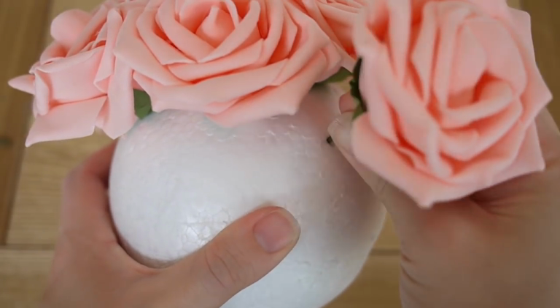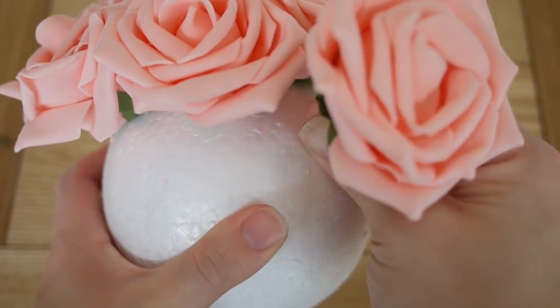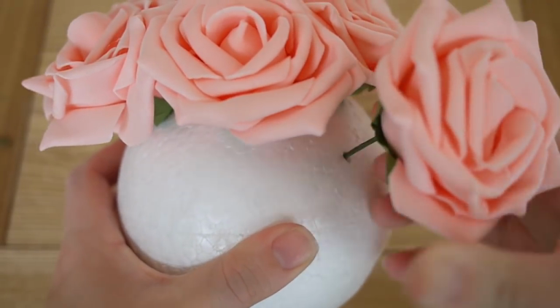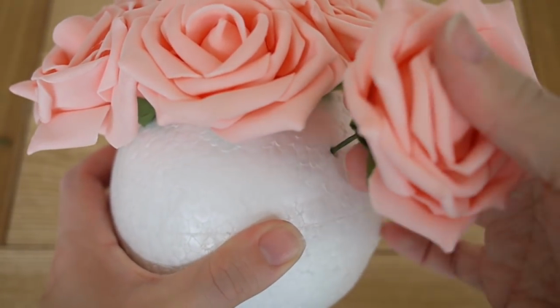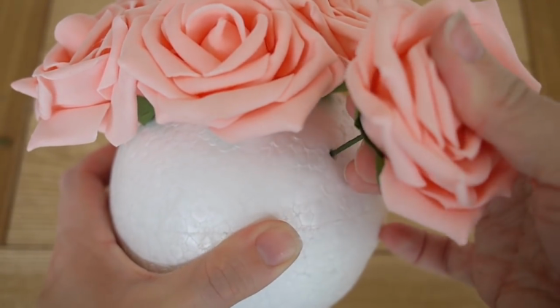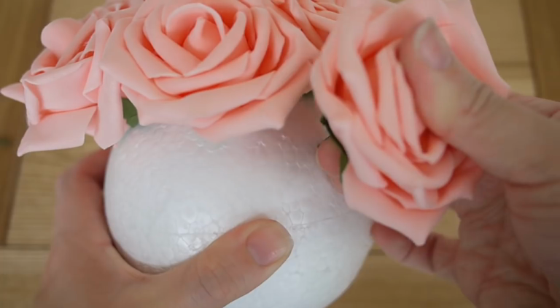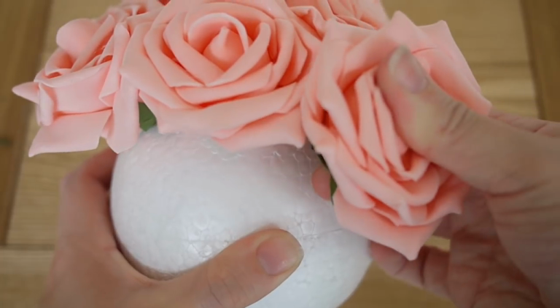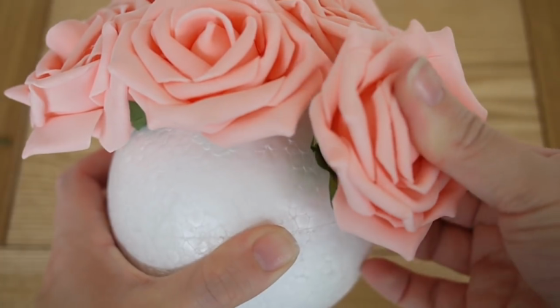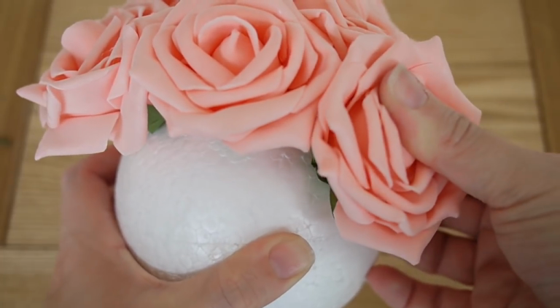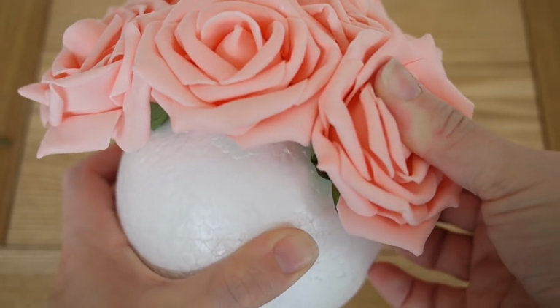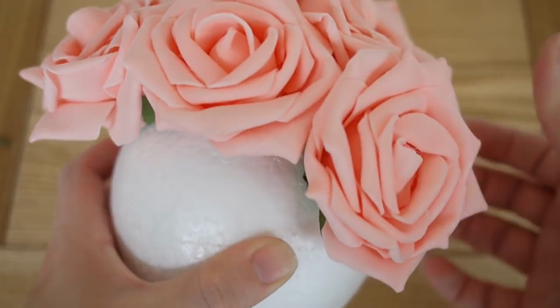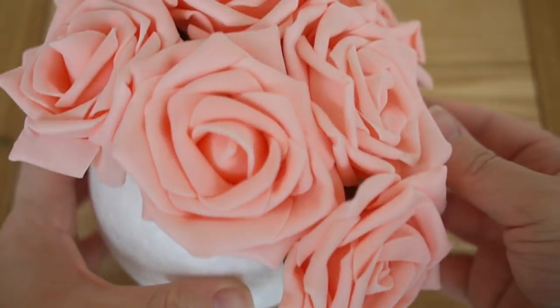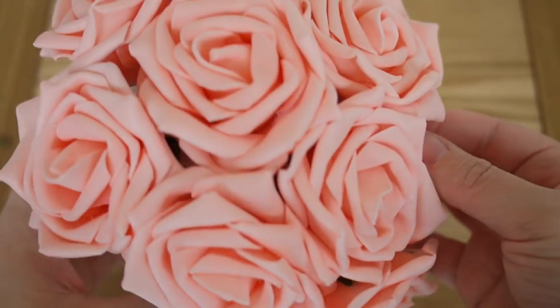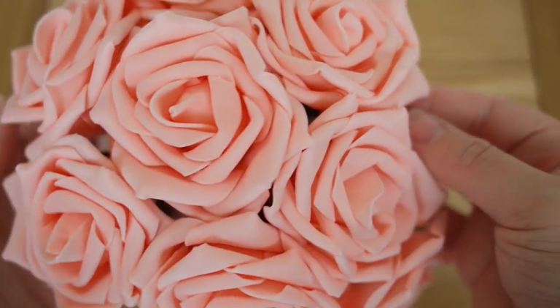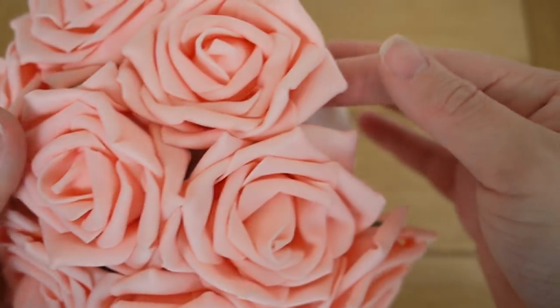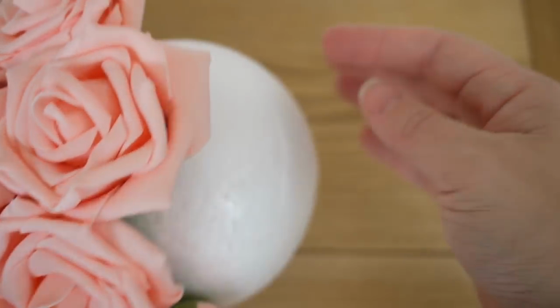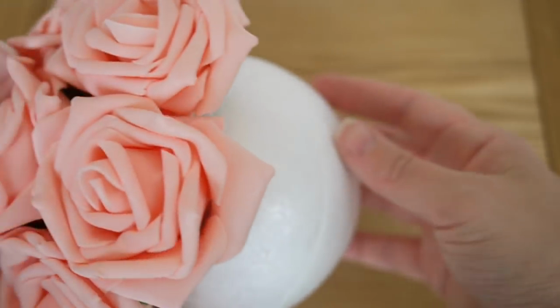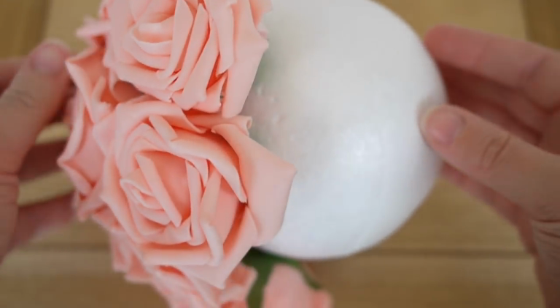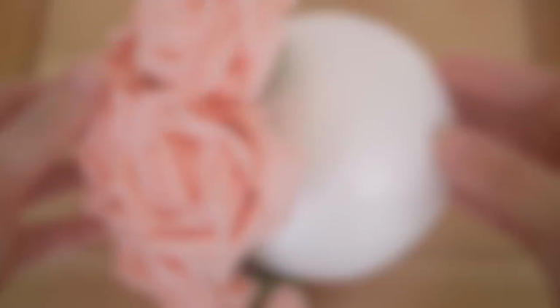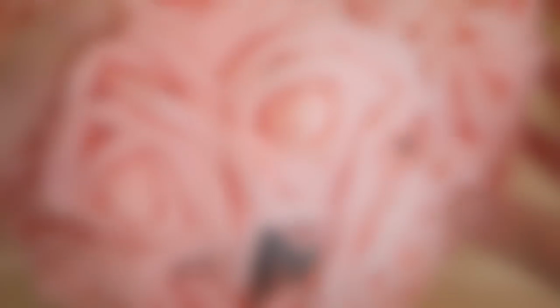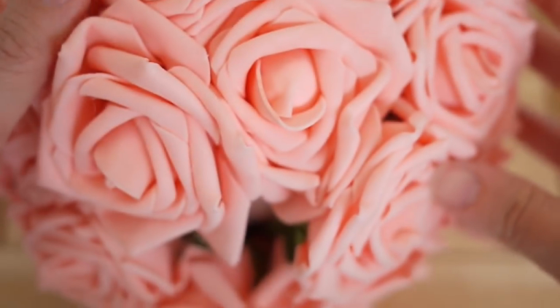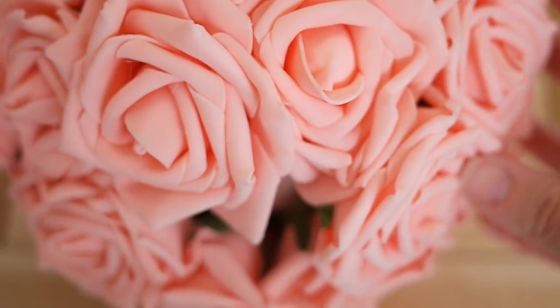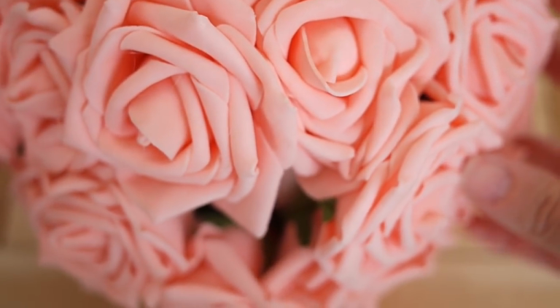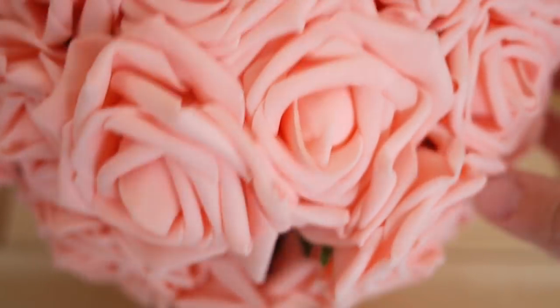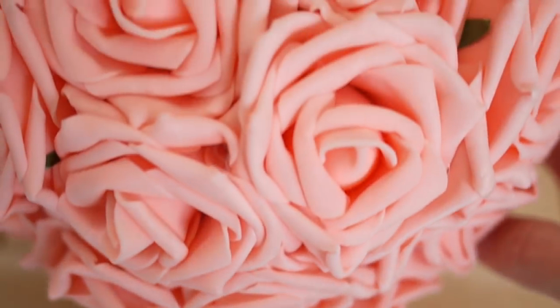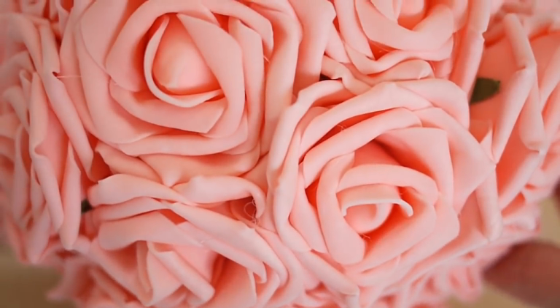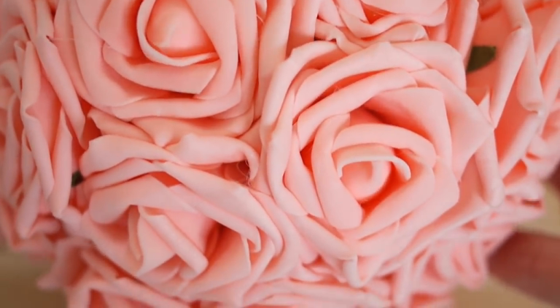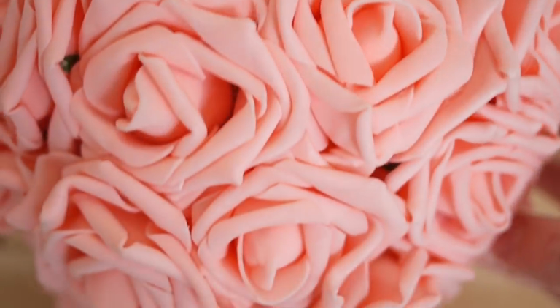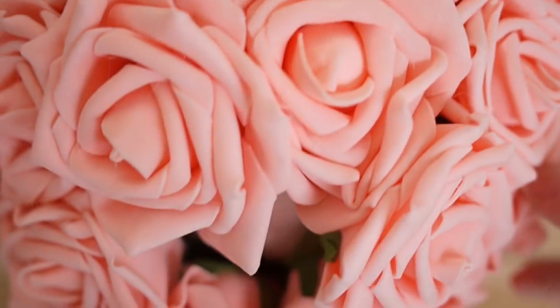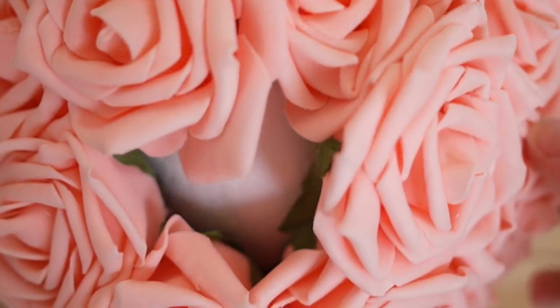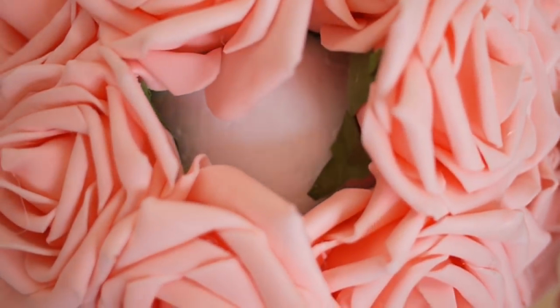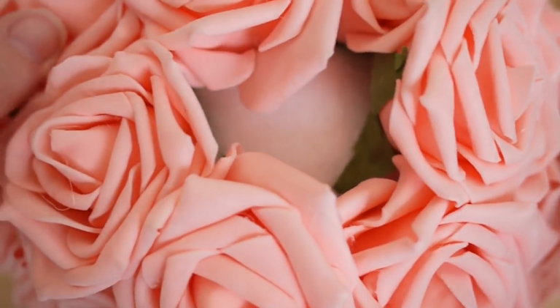If you position one wrong, don't worry — you can simply take it out and reposition it again. You want to put these flowers all around your polystyrene ball.